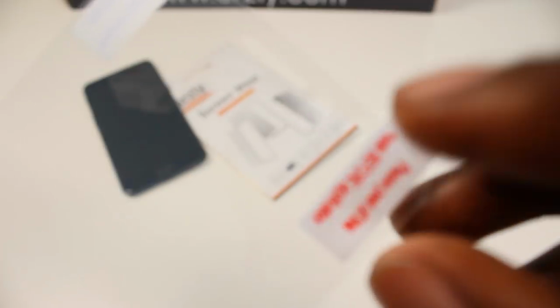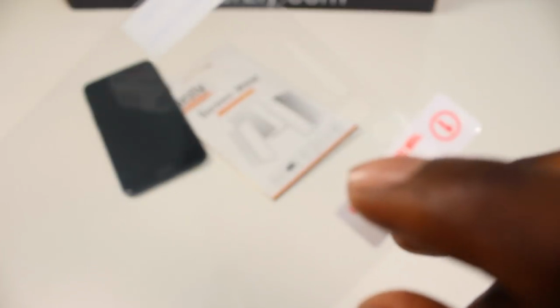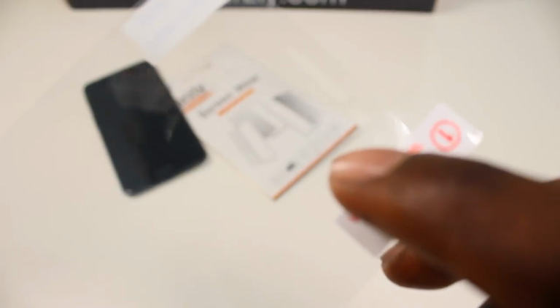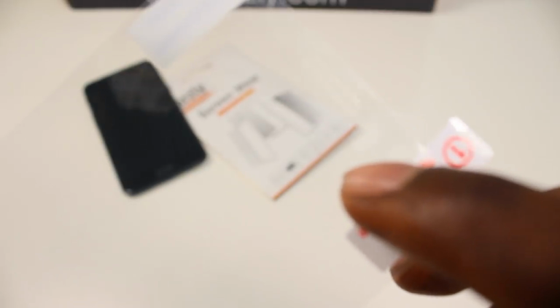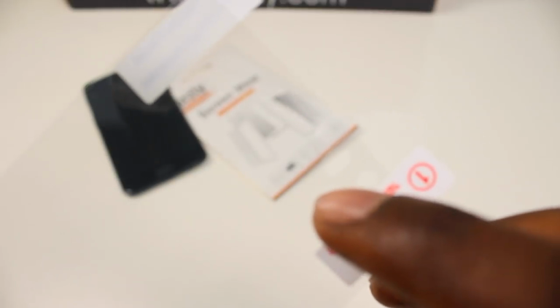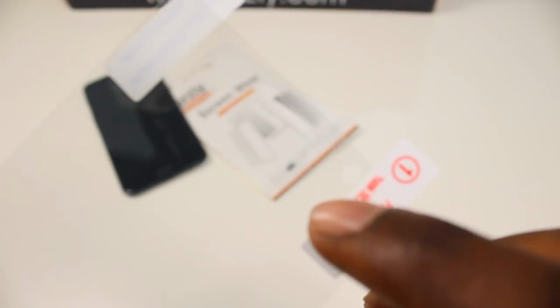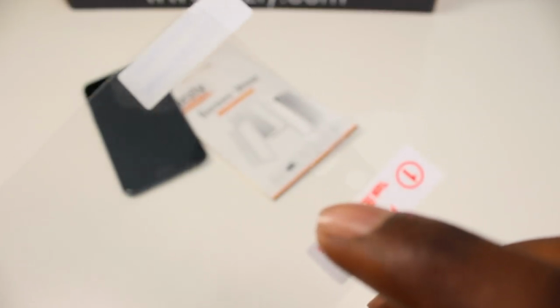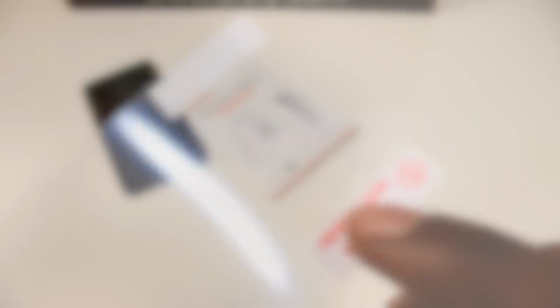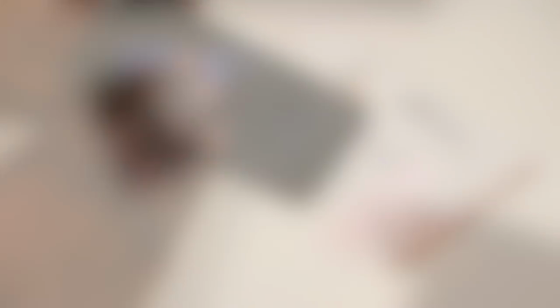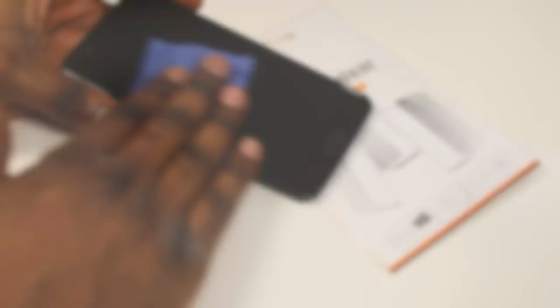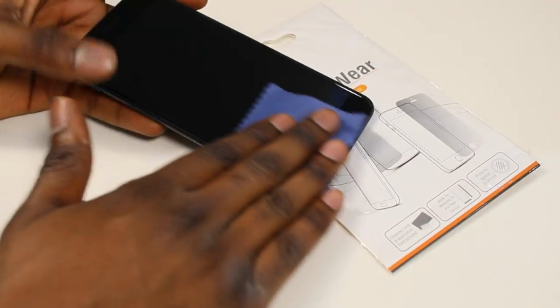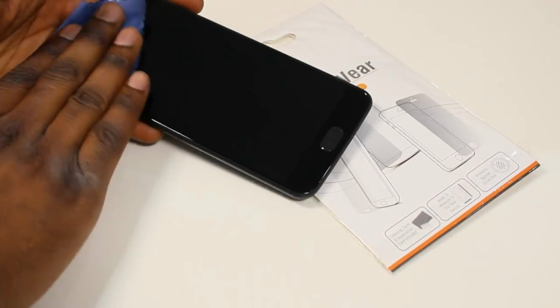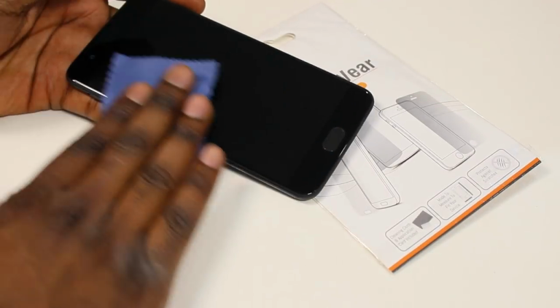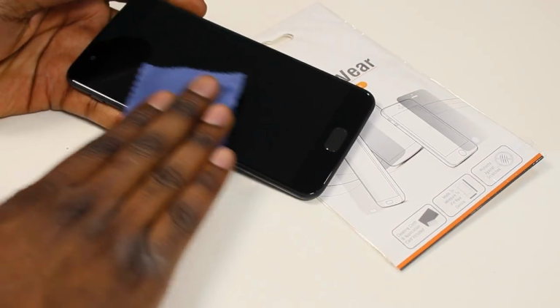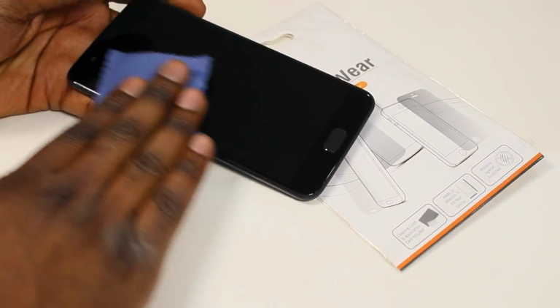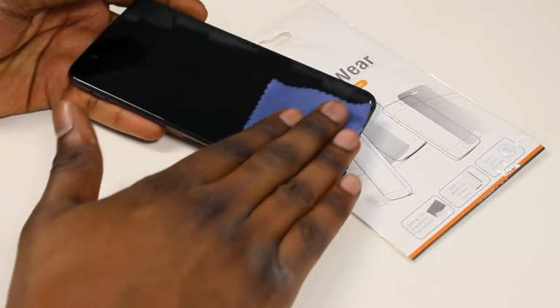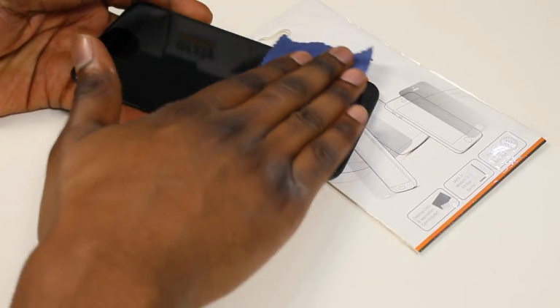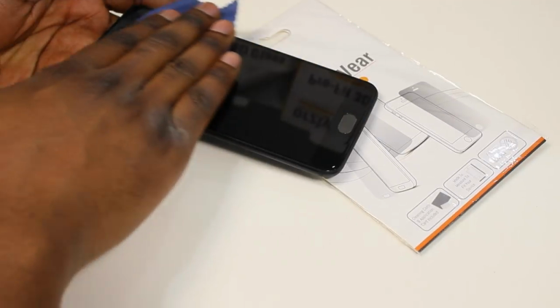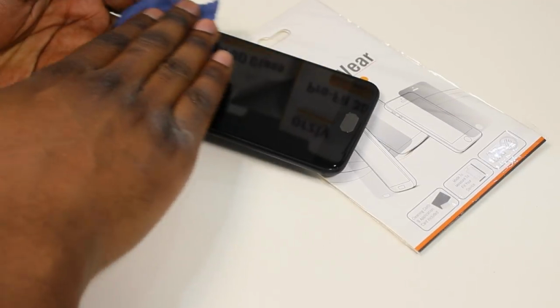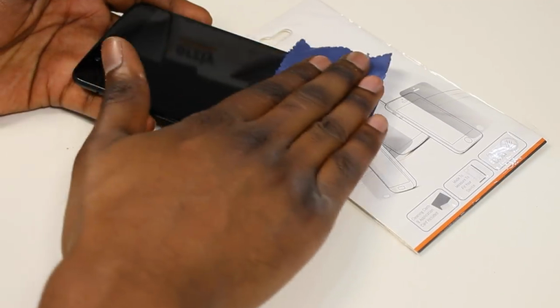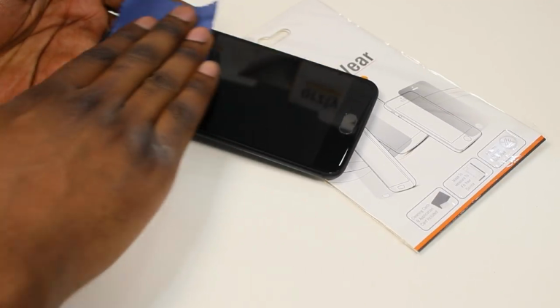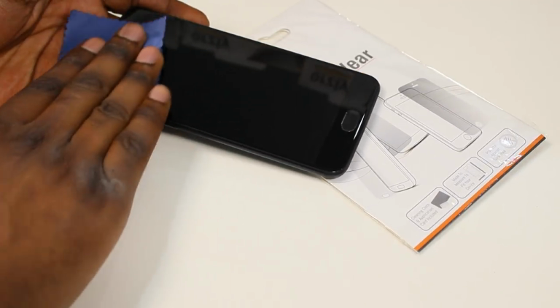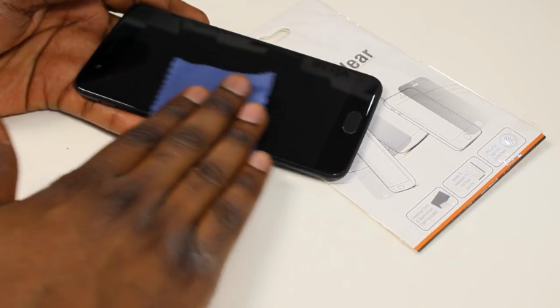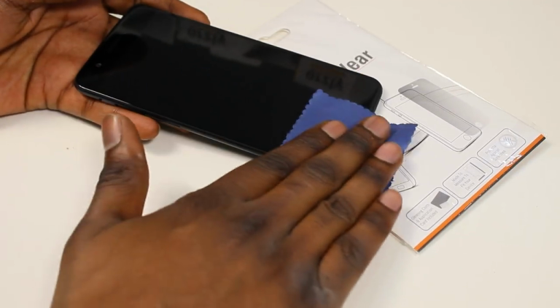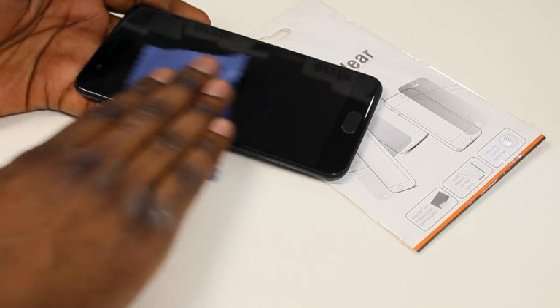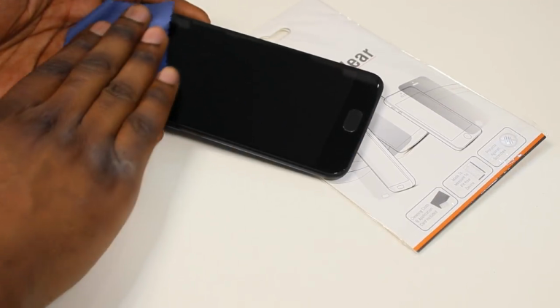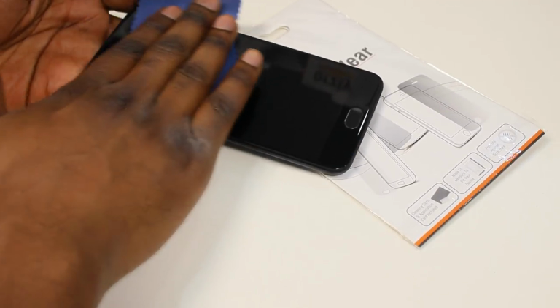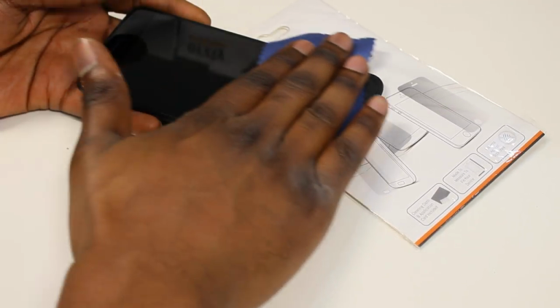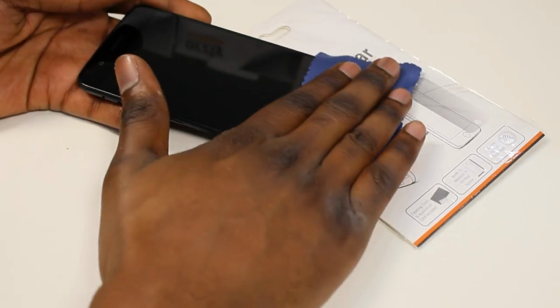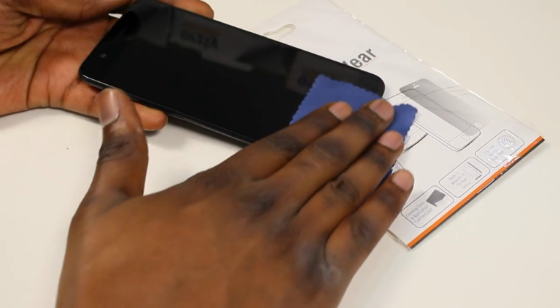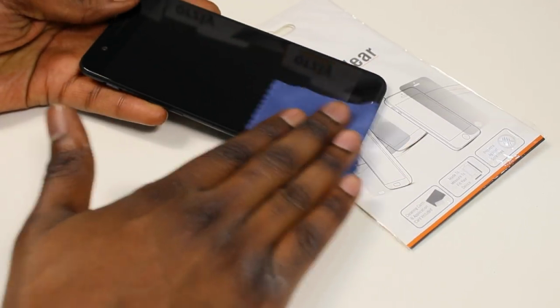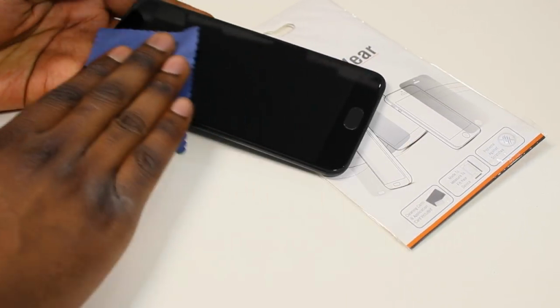We need to clean the screen. This is to make sure that no dust gets trapped underneath the screen protector when we apply it.